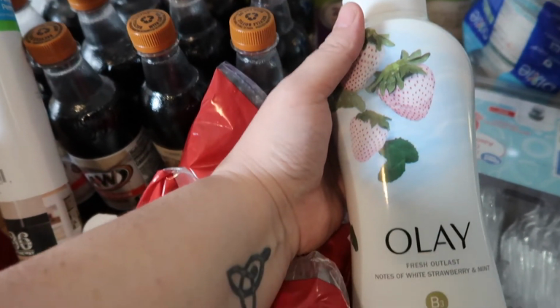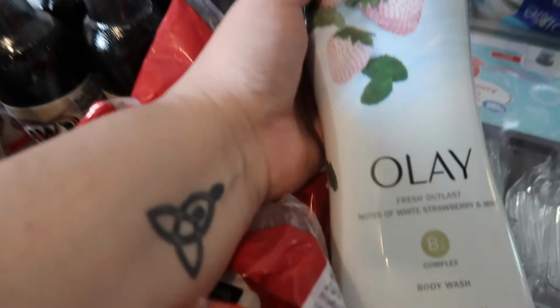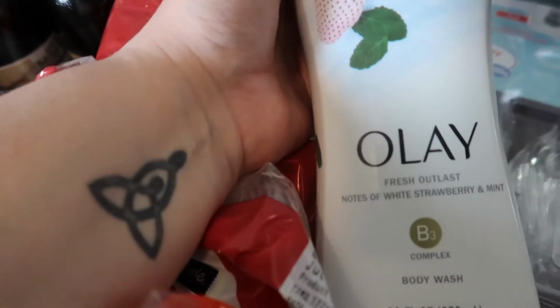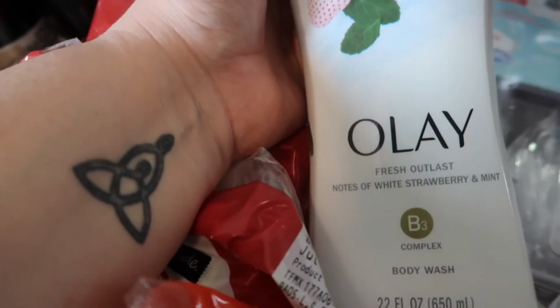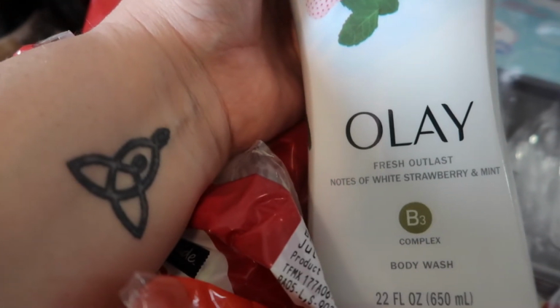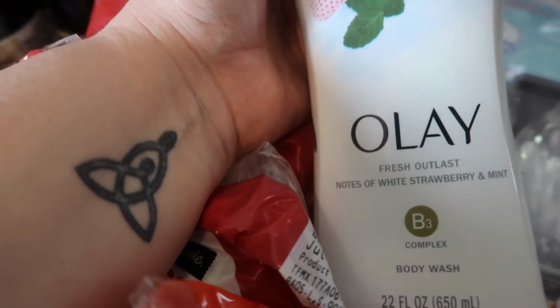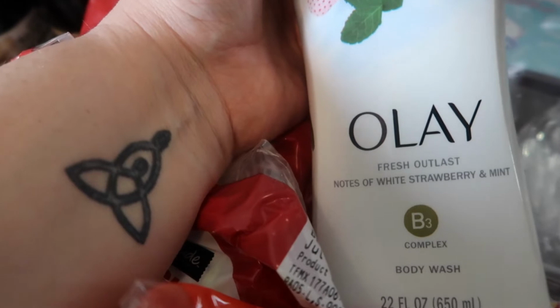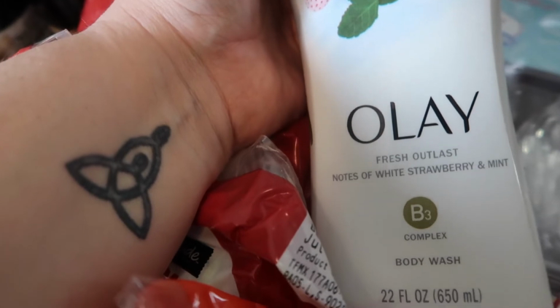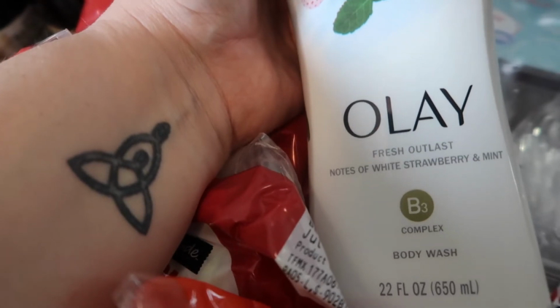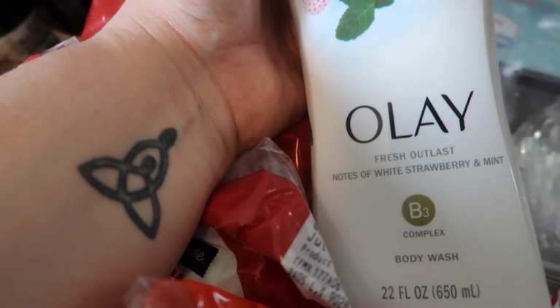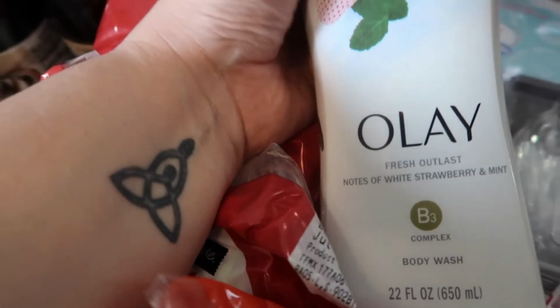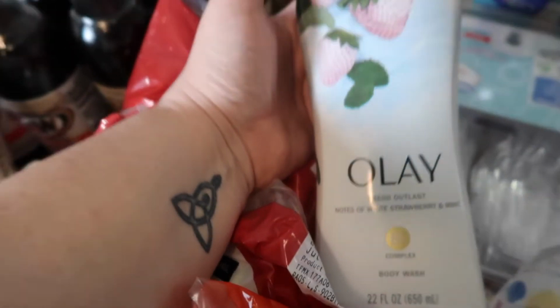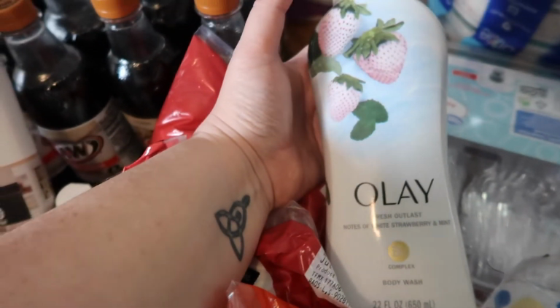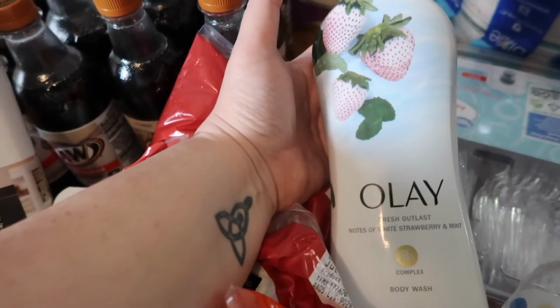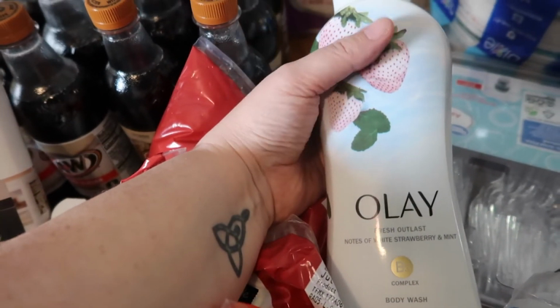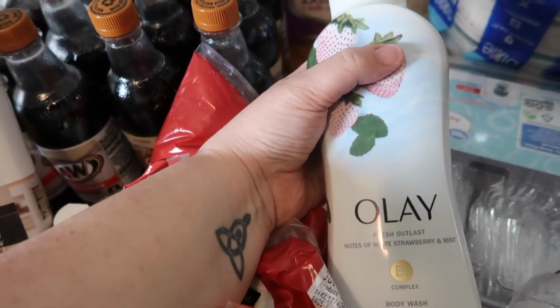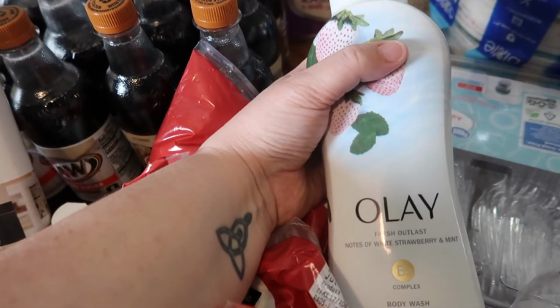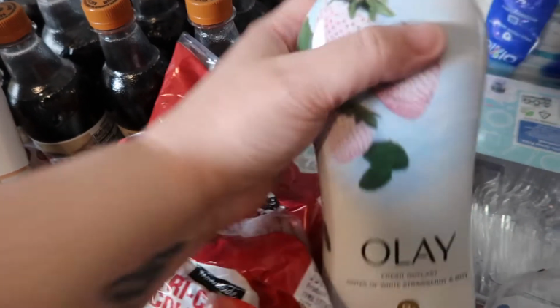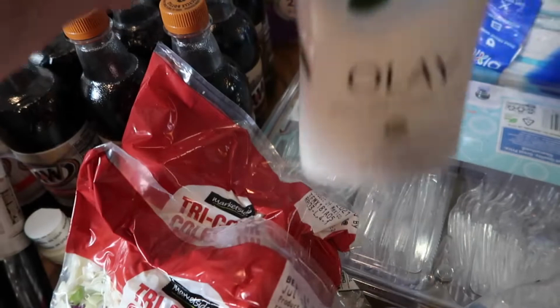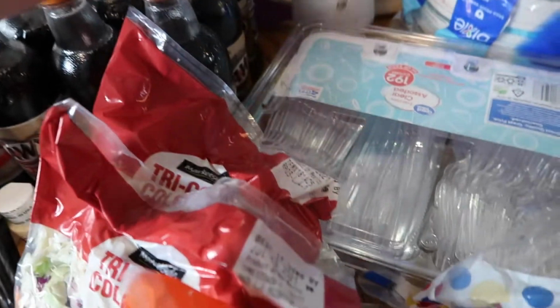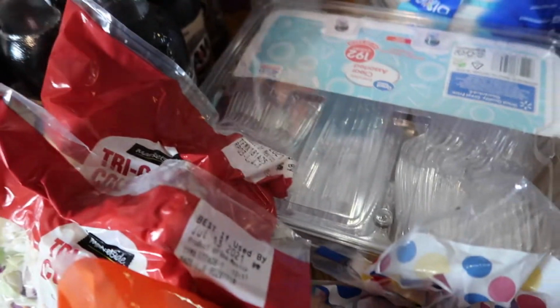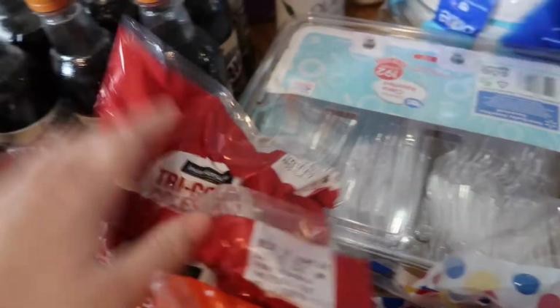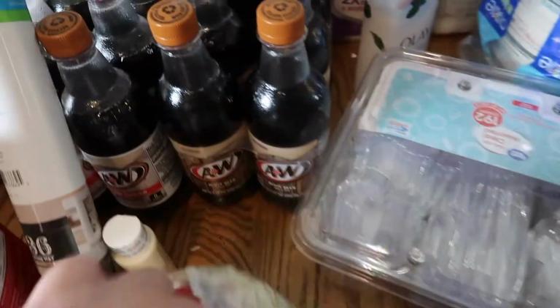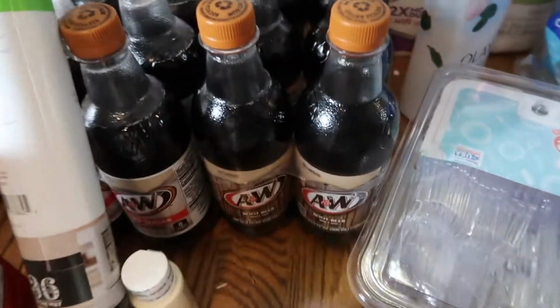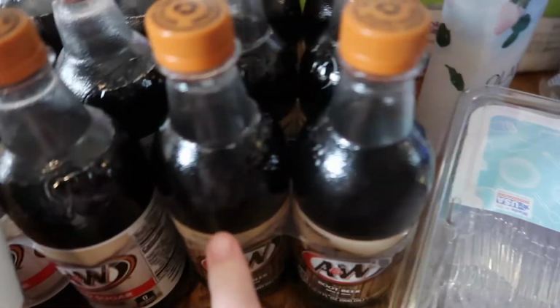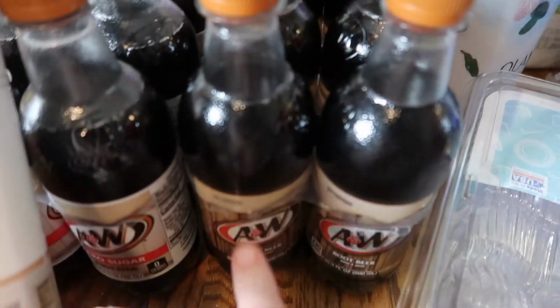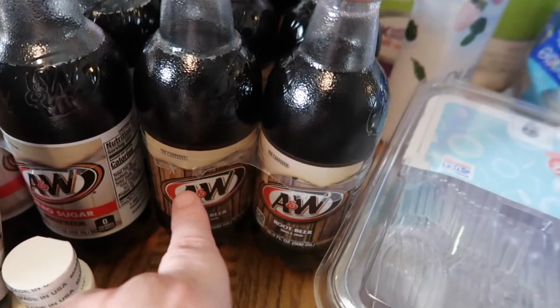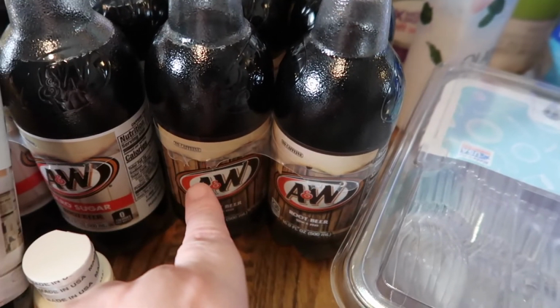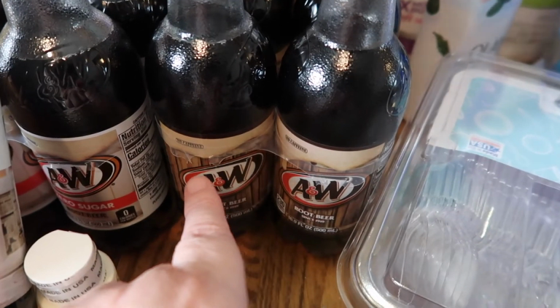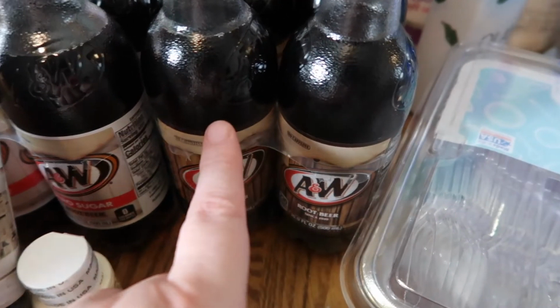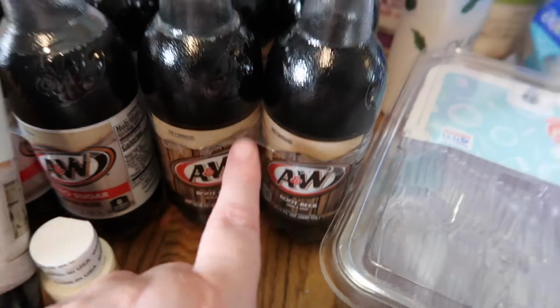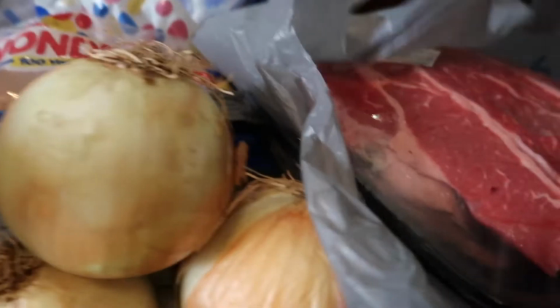I also have this body wash — this is the Old Spice Outlast strawberry and mint. This stuff smells so good; I used to get this last year and I loved it. I did pick up some root beer for the kids.